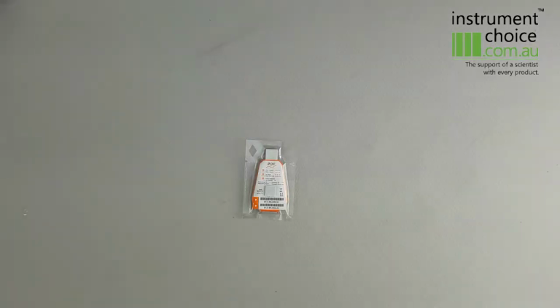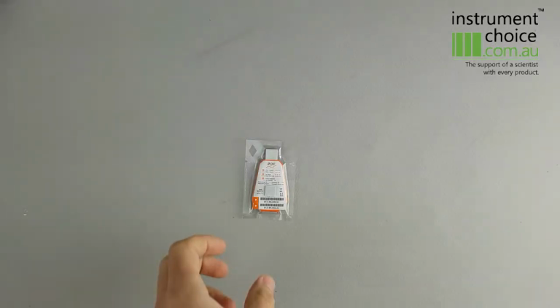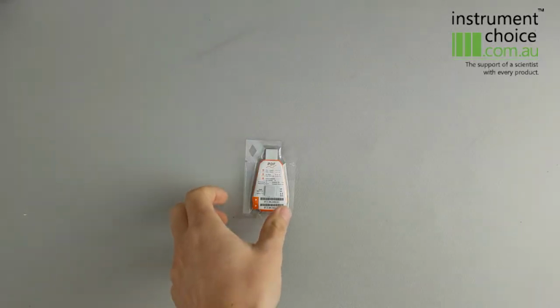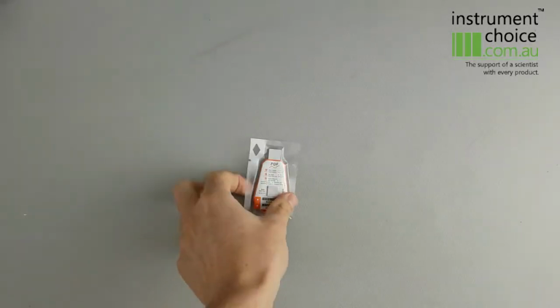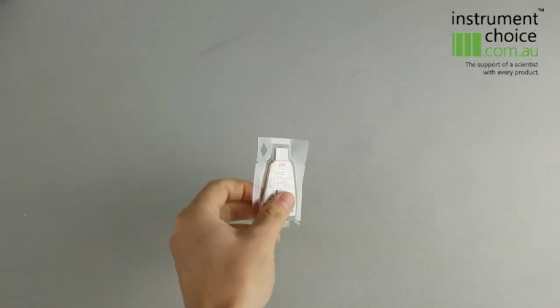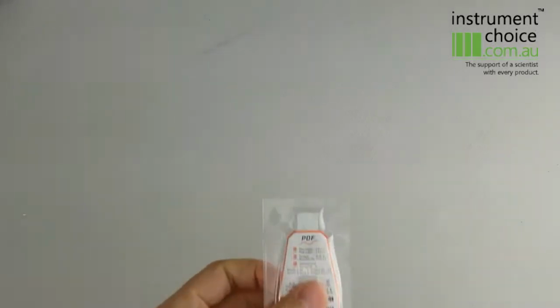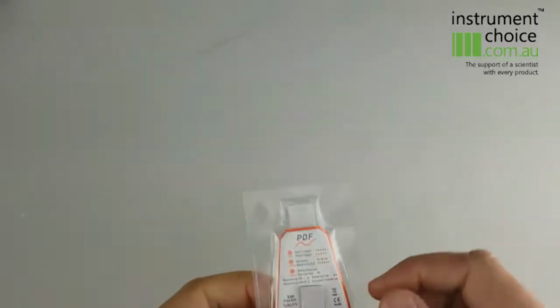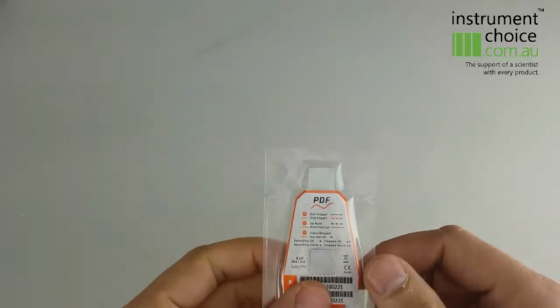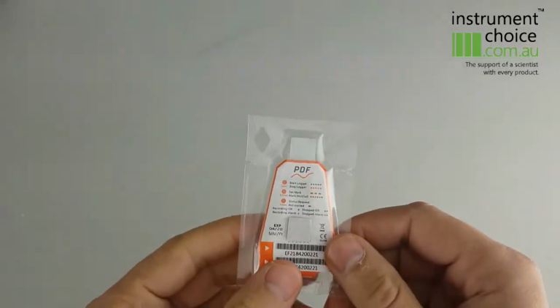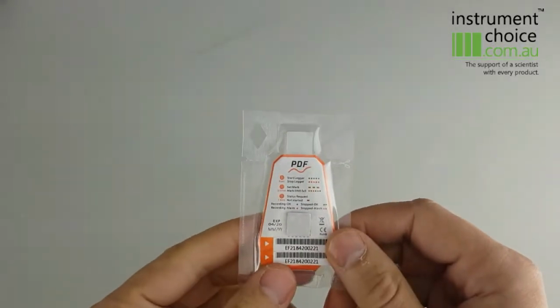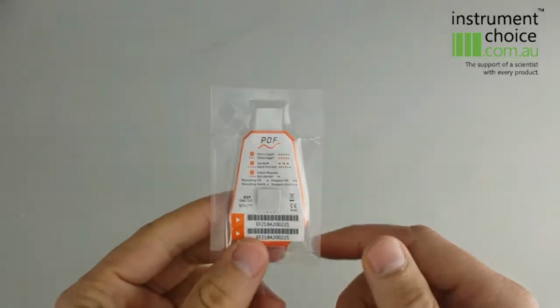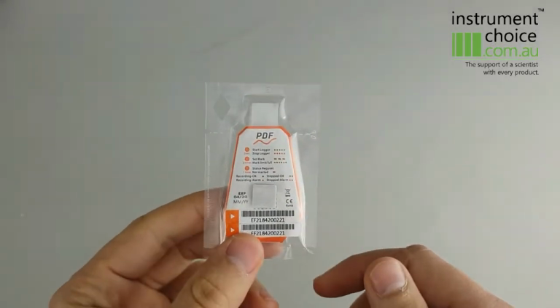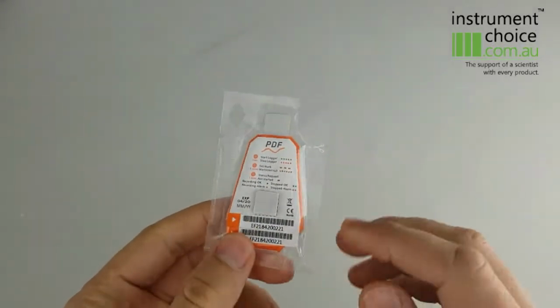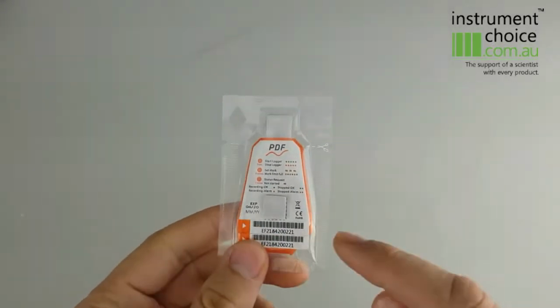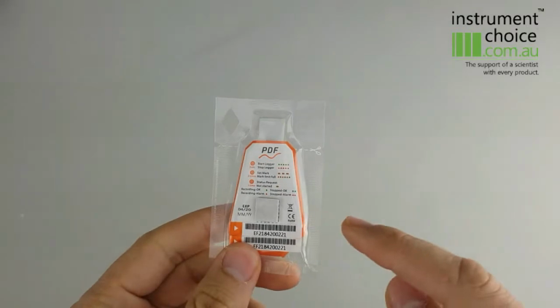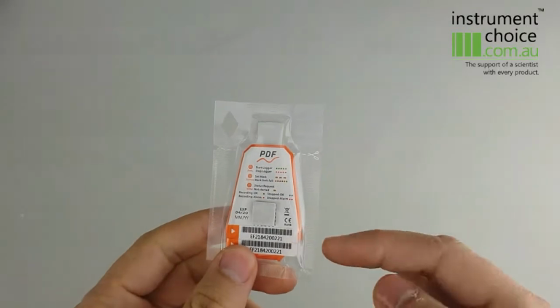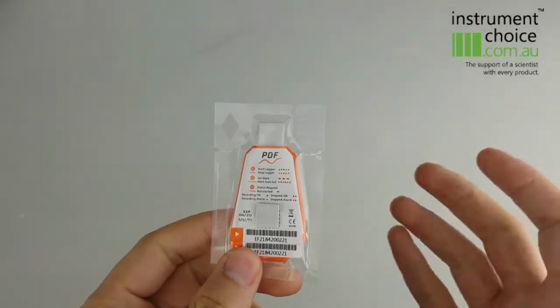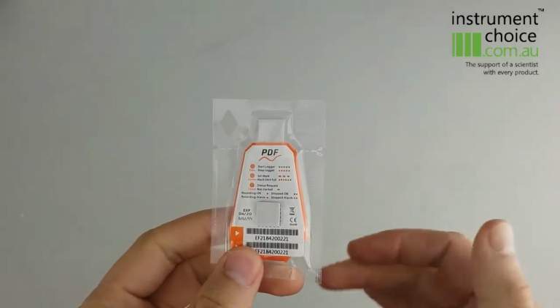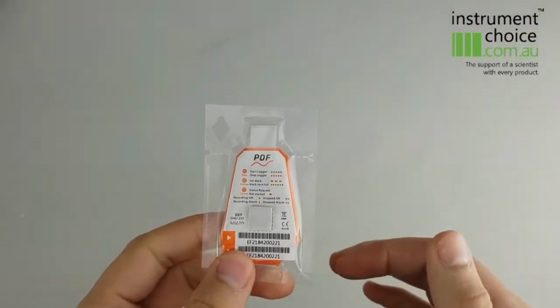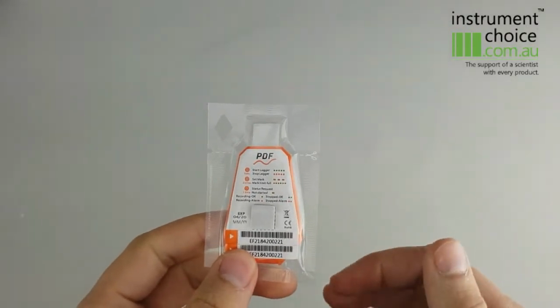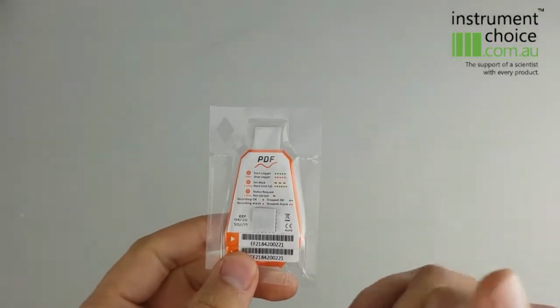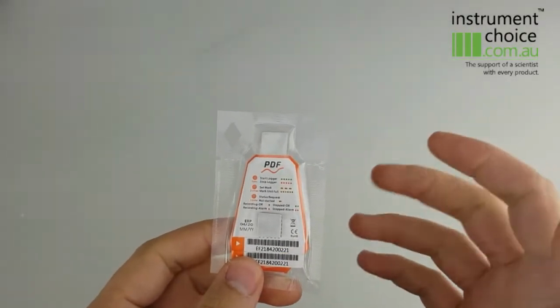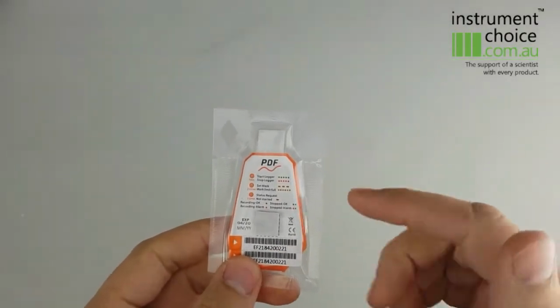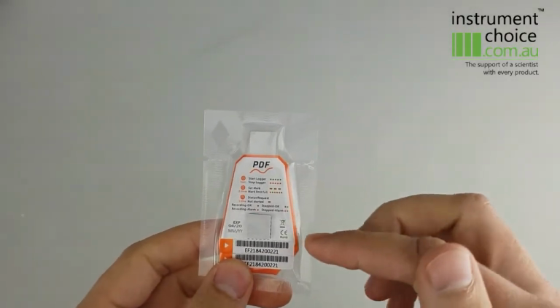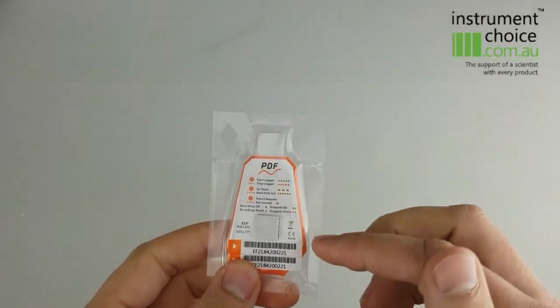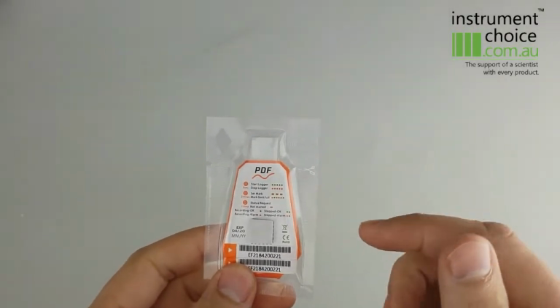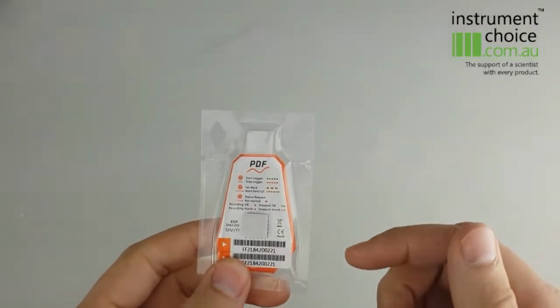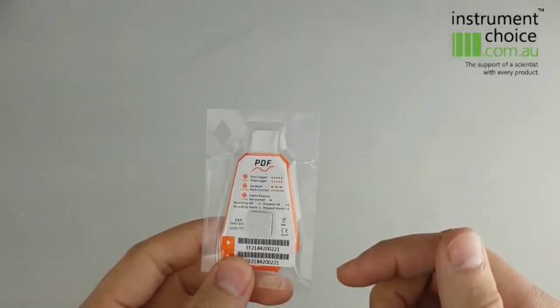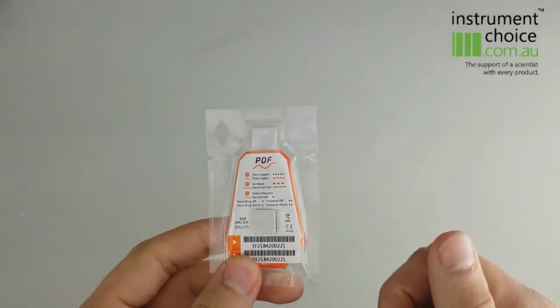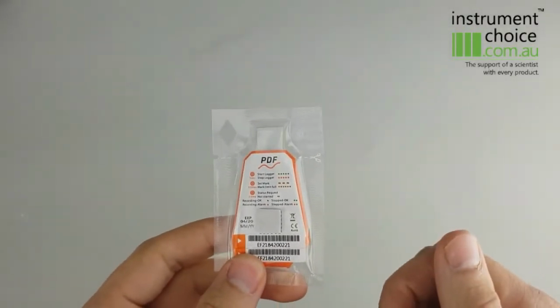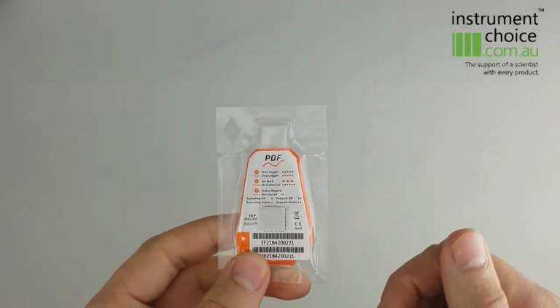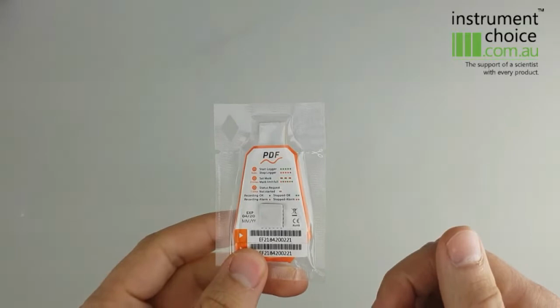Hi guys, today what we're going to look over is the single-use Elitech logger. There's a variety of single-use loggers available, and the Elitech RC-19 is one of the variants that we offer.